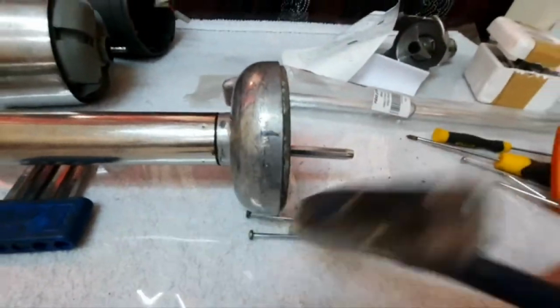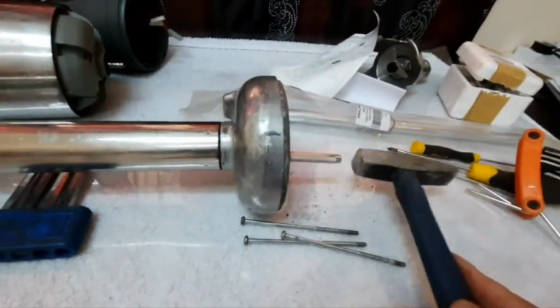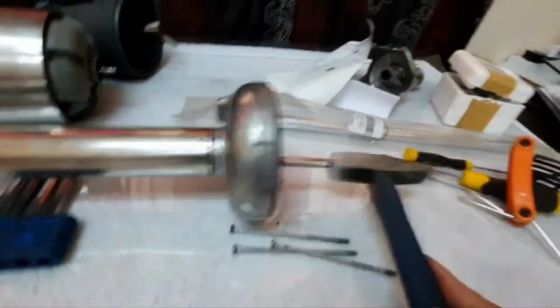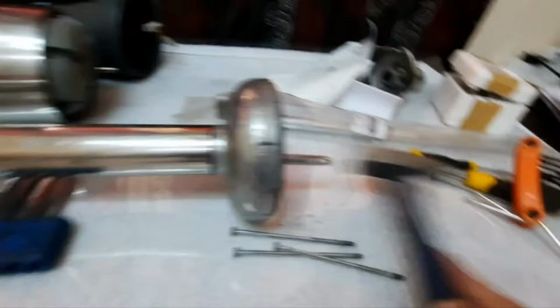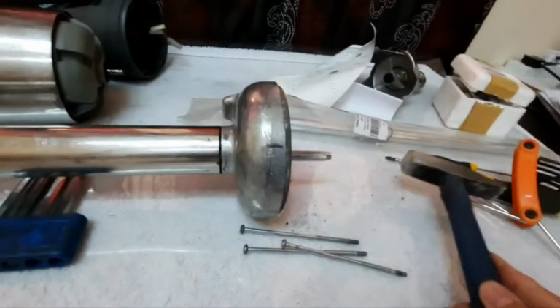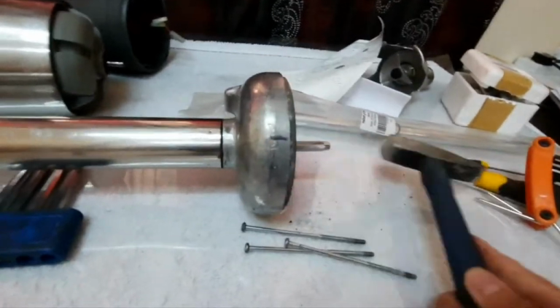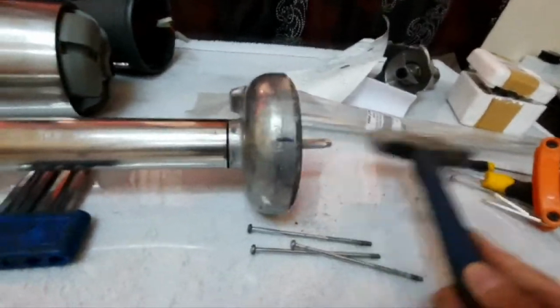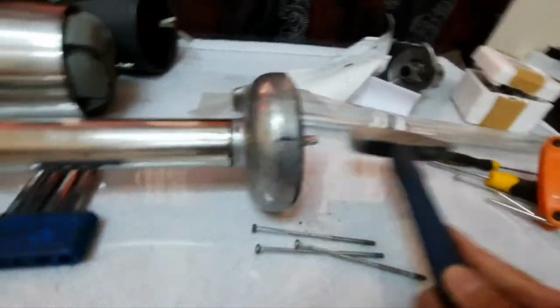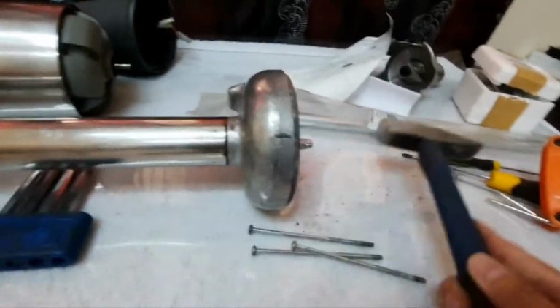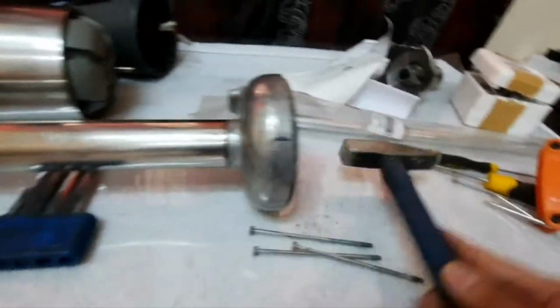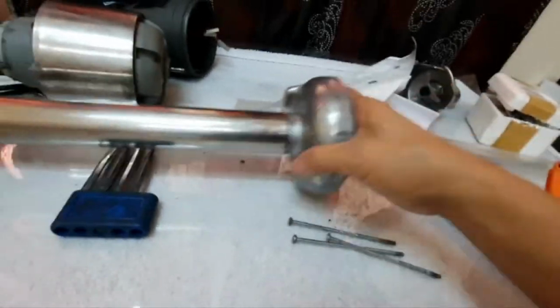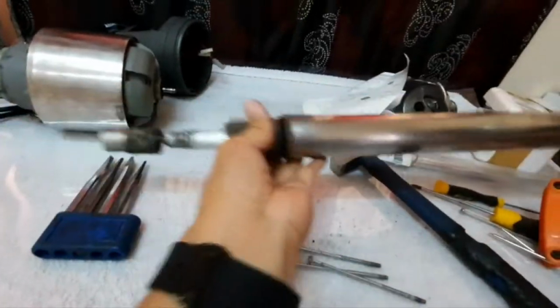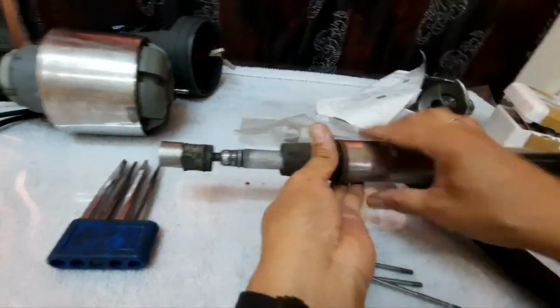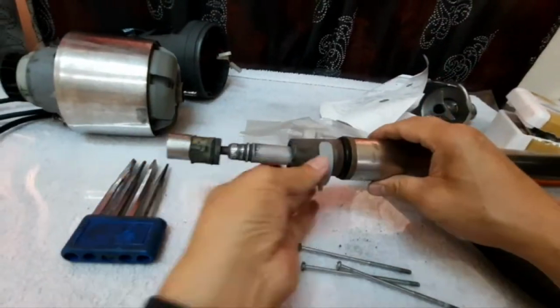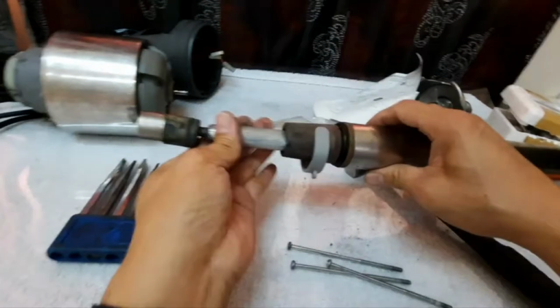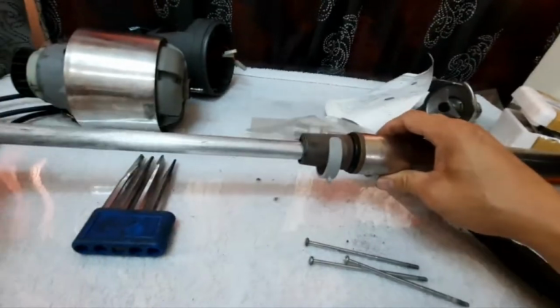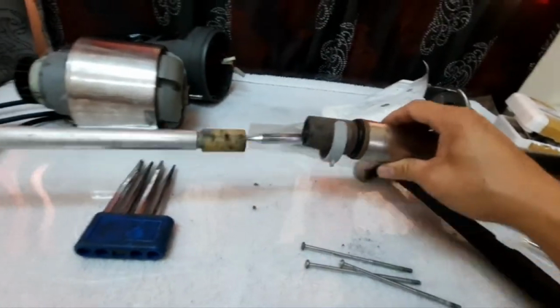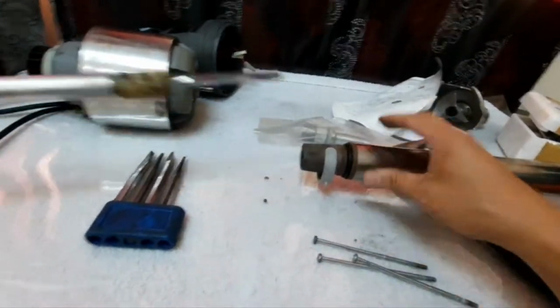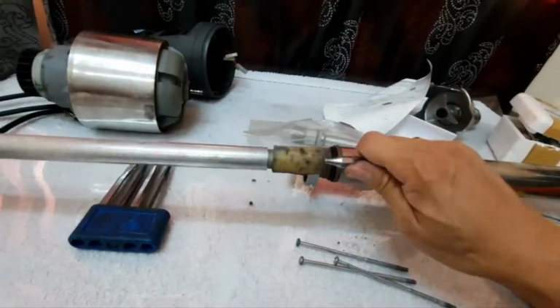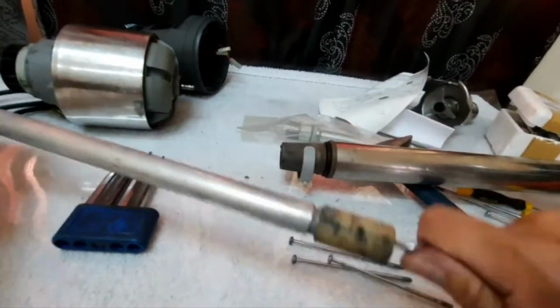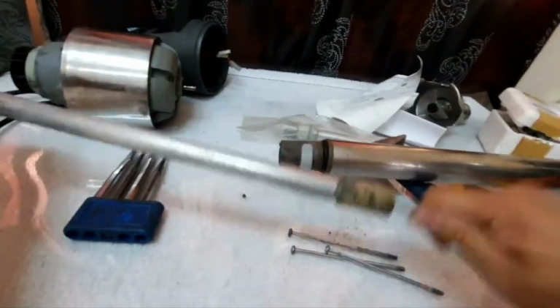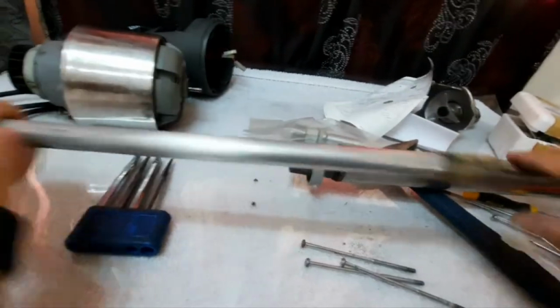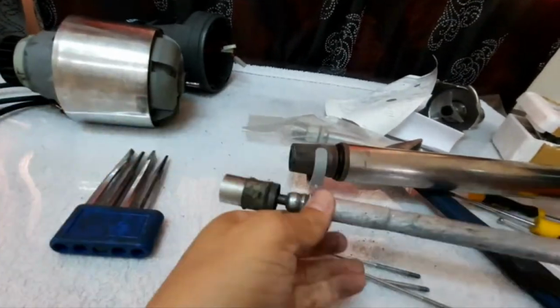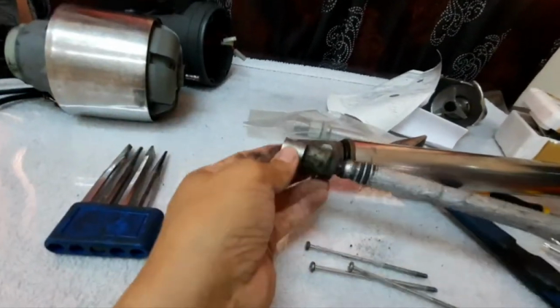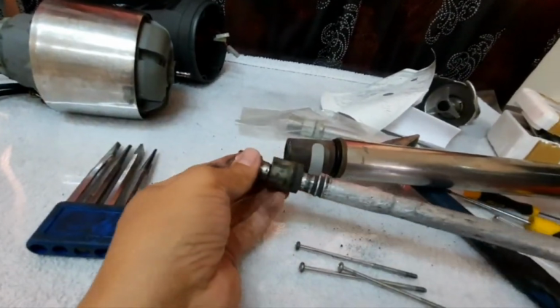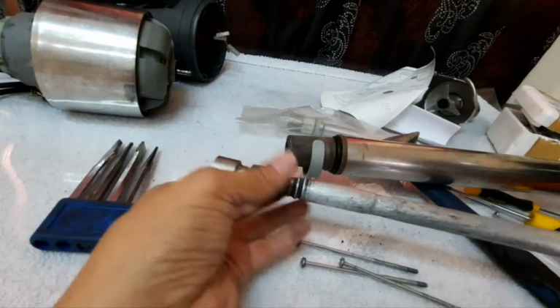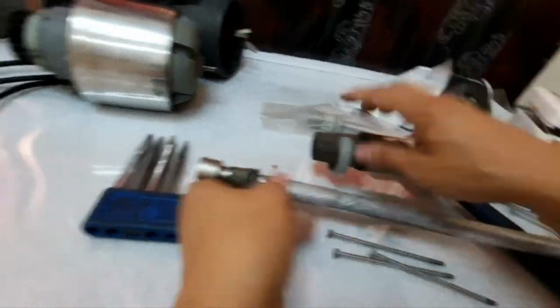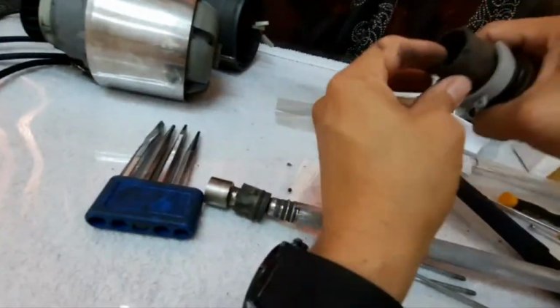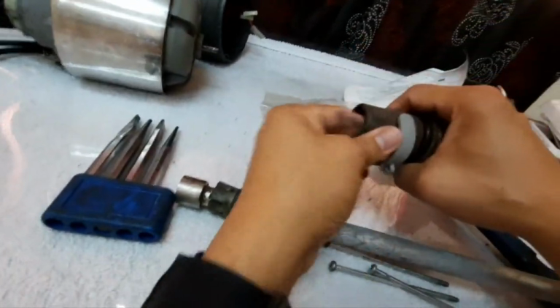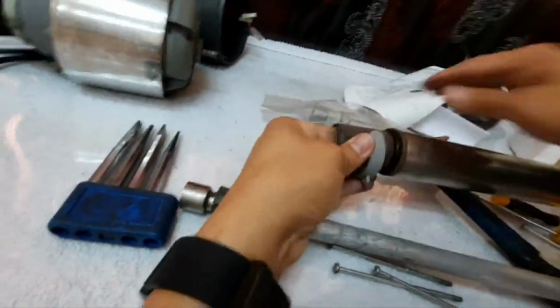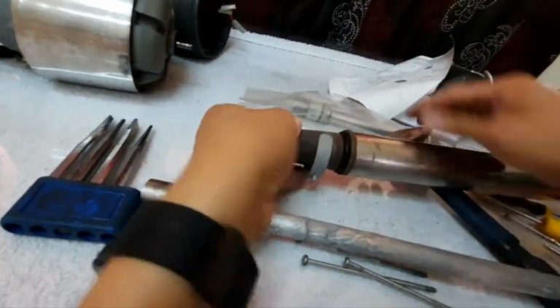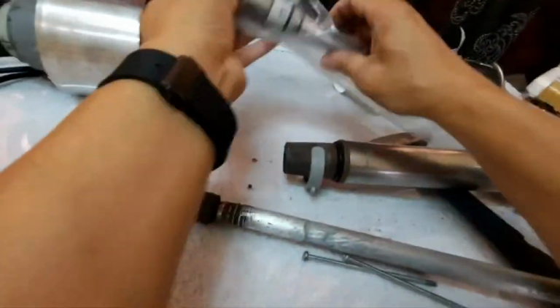We use a chisel to punch this outside. Press here, put the chisel here, and with a hammer we drive it out. As you see, the old driving shaft comes out. Now we are going to remove this part so we can install the new driving shaft.